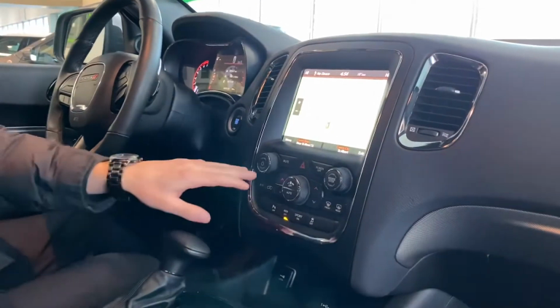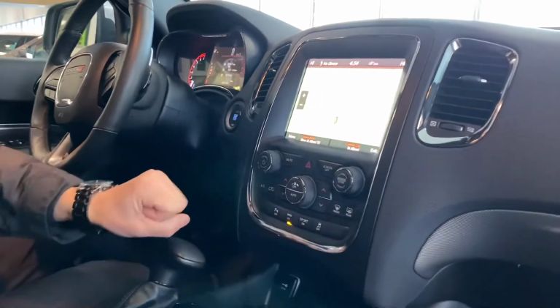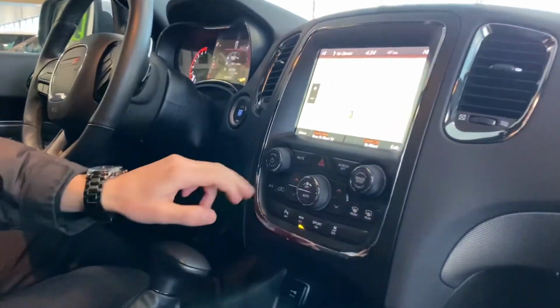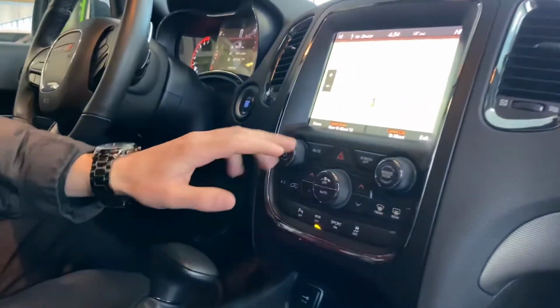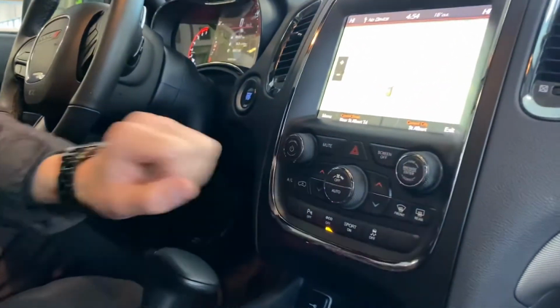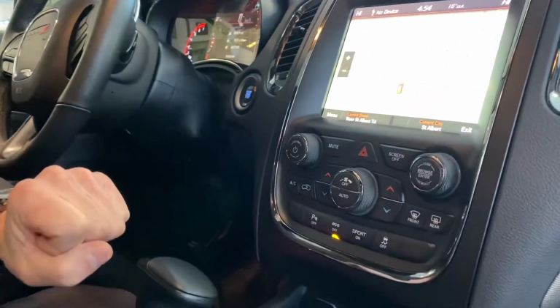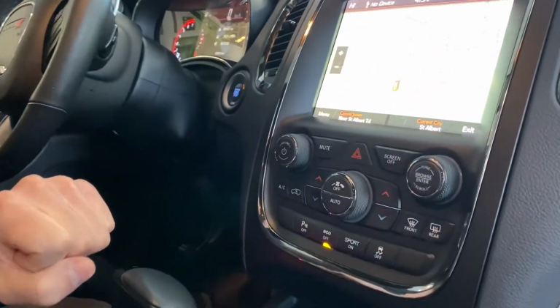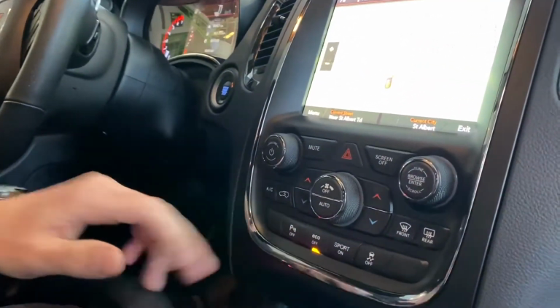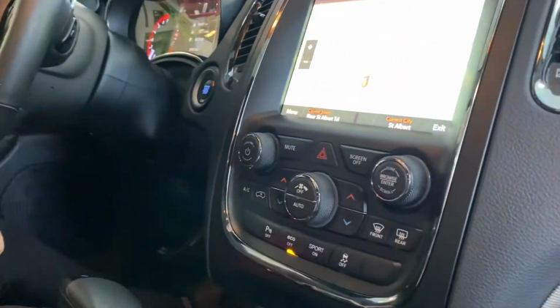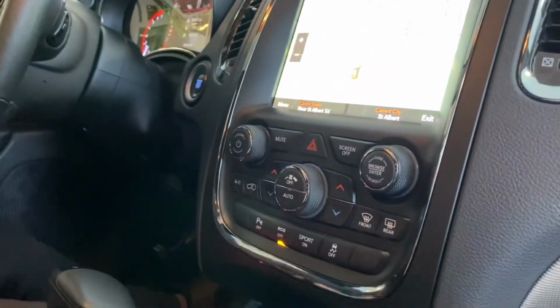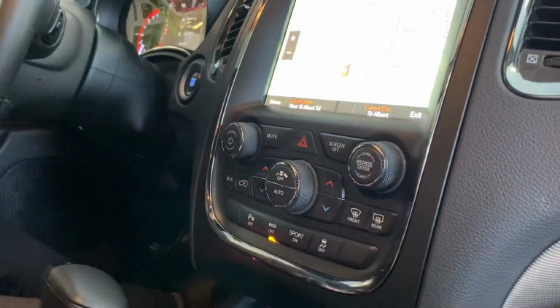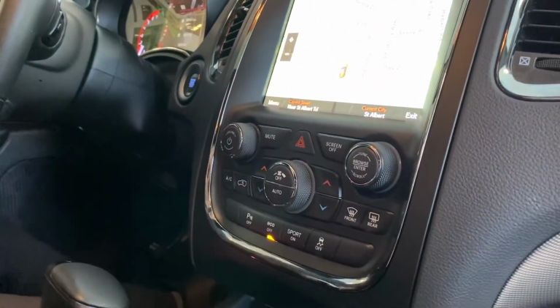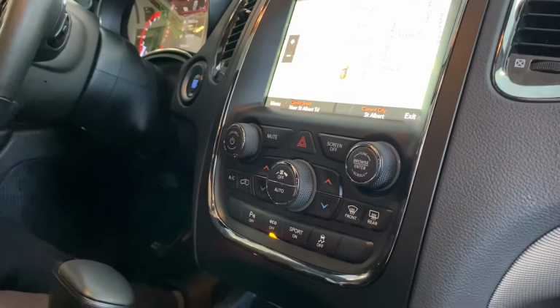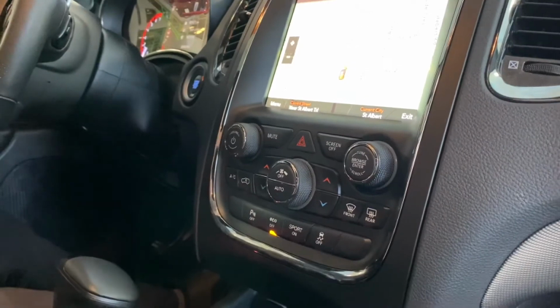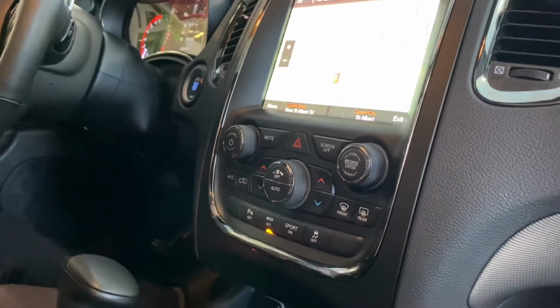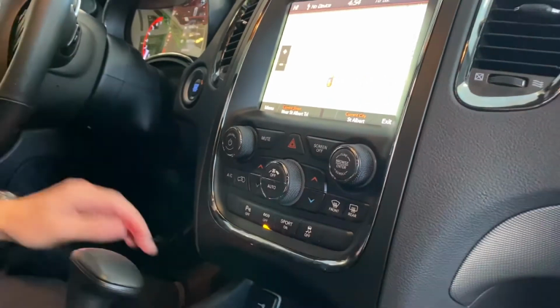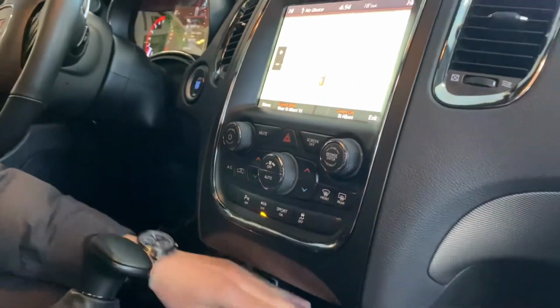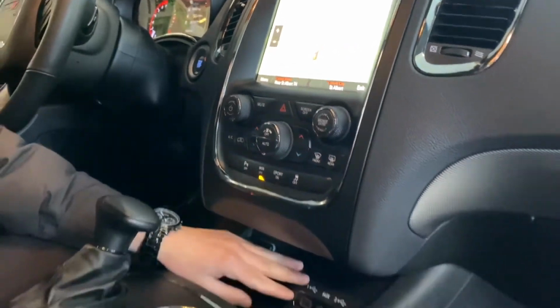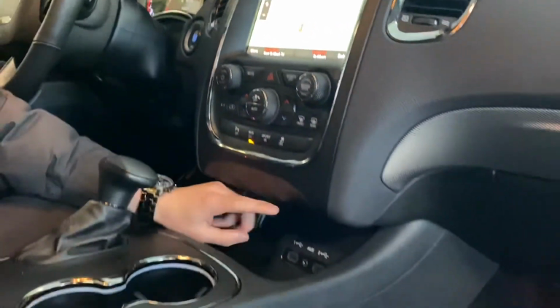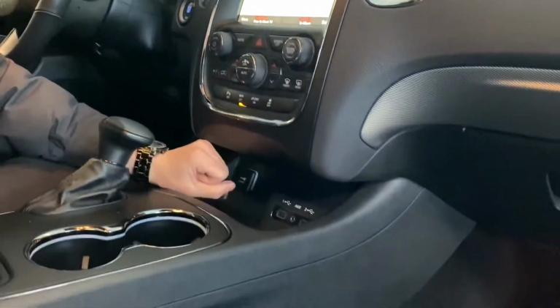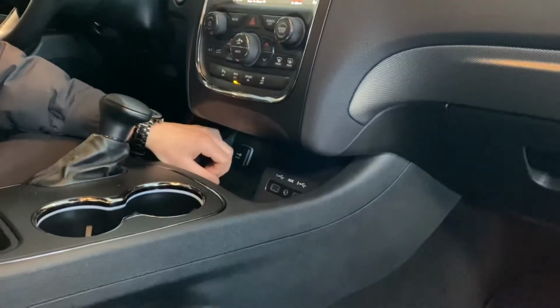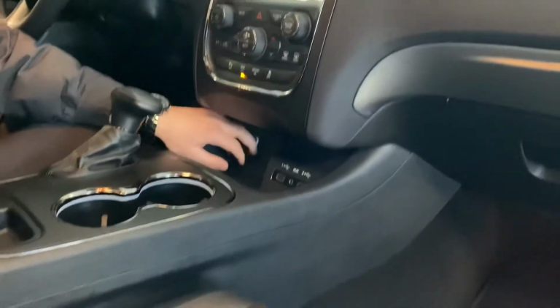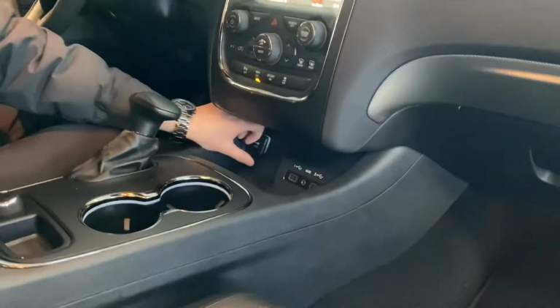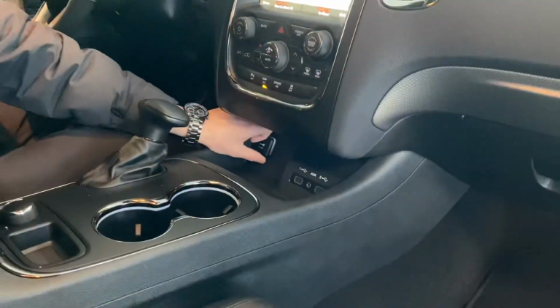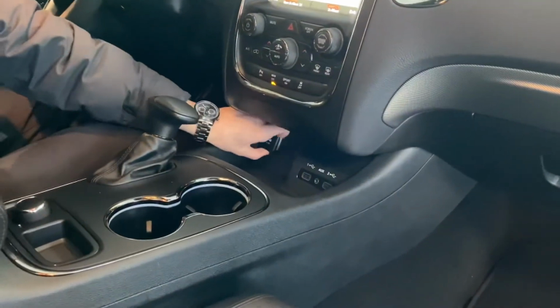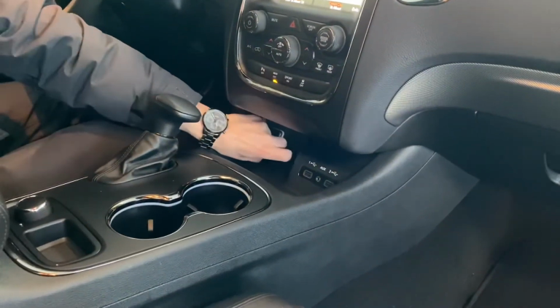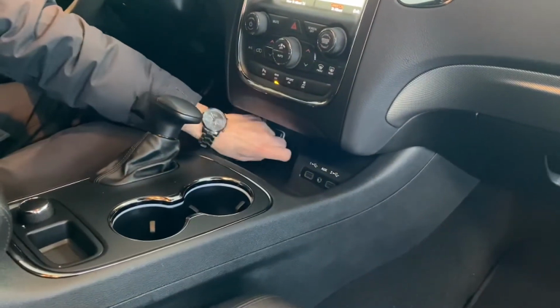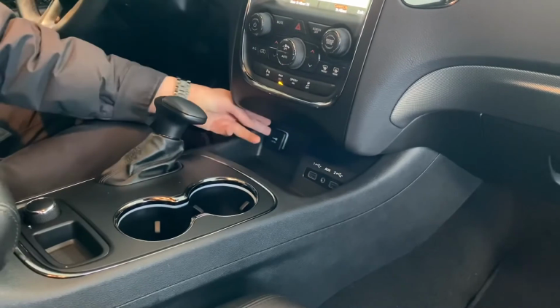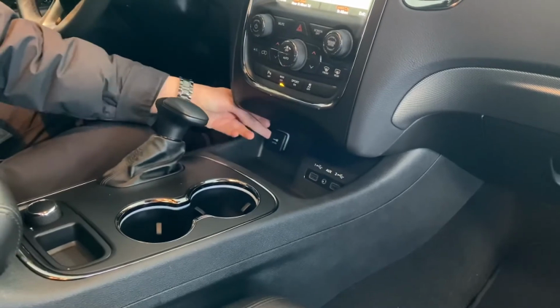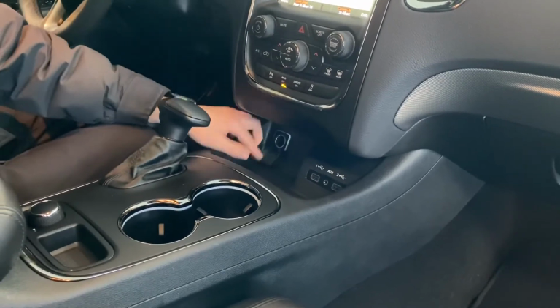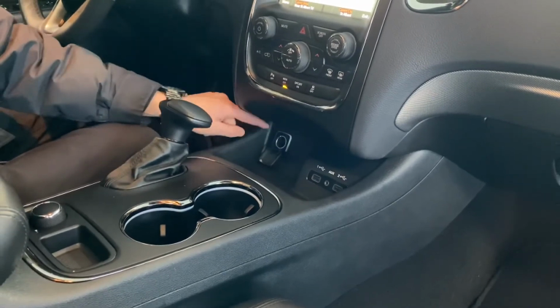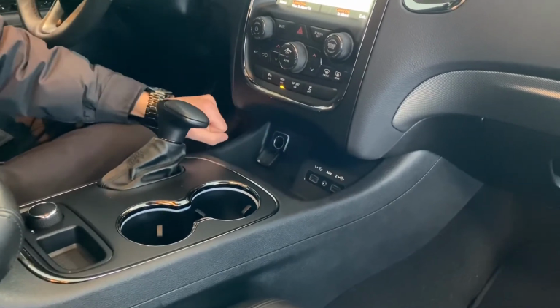Coming down below you got your climate control buttons, park sensors, eco mode, sport mode, and all that. Down here you got two USBs, an auxiliary port, and a 12-volt plug-in which opens like so.